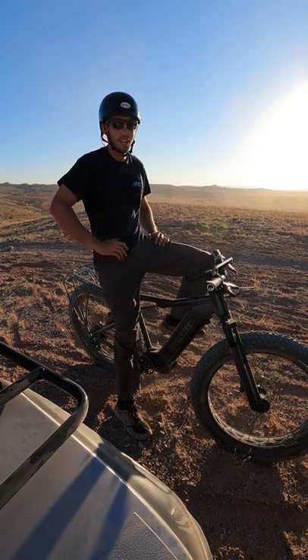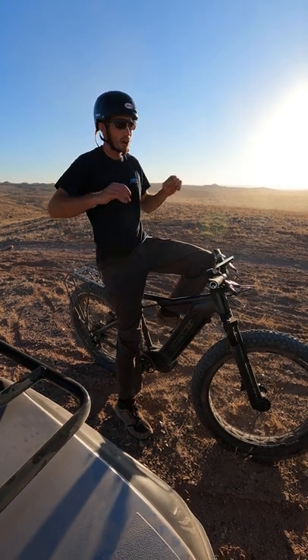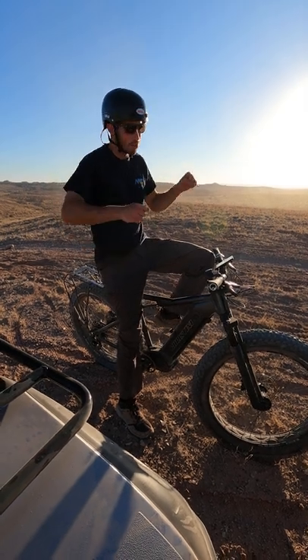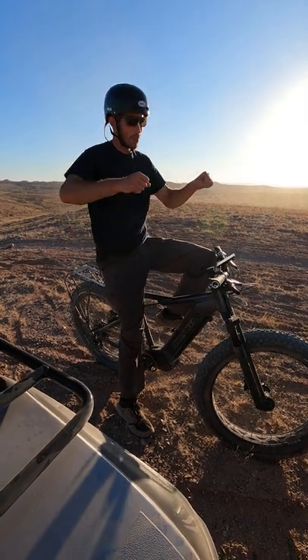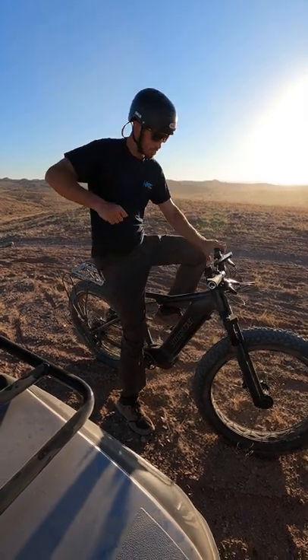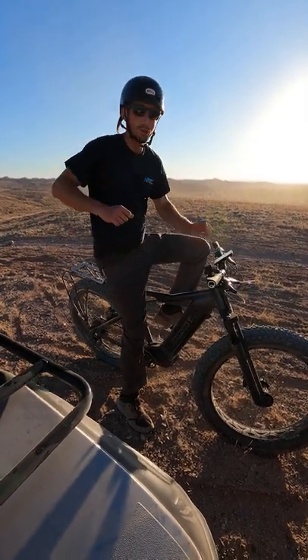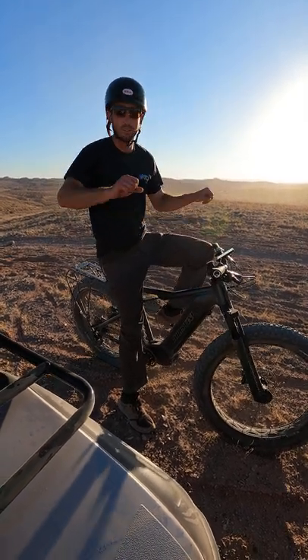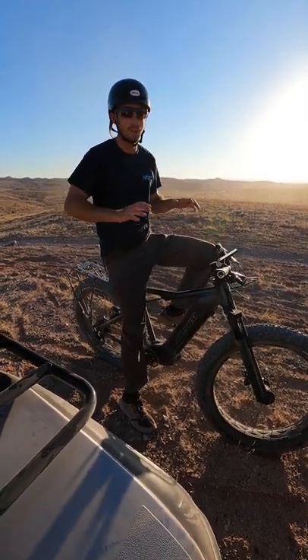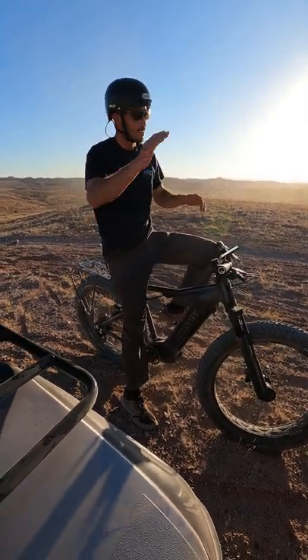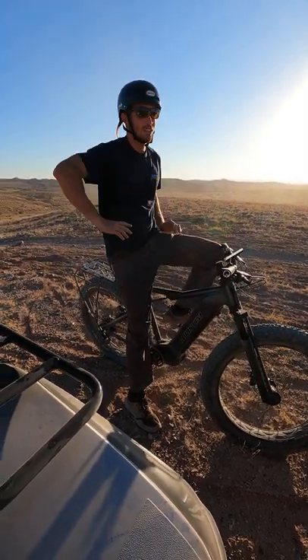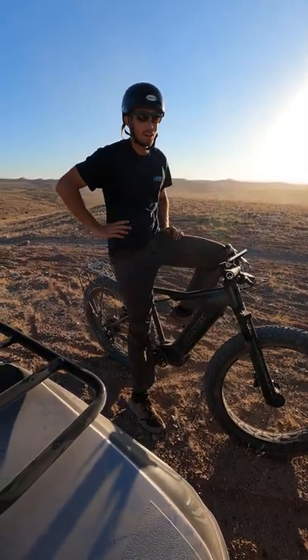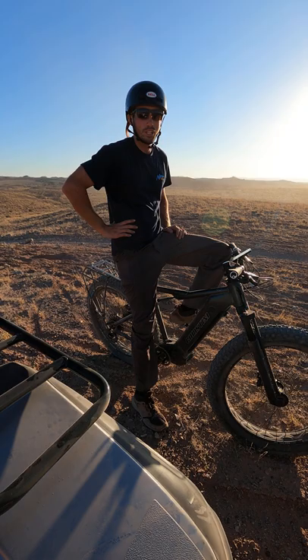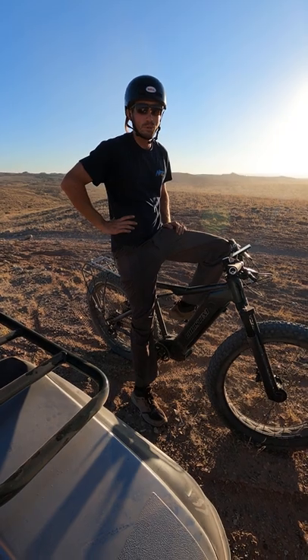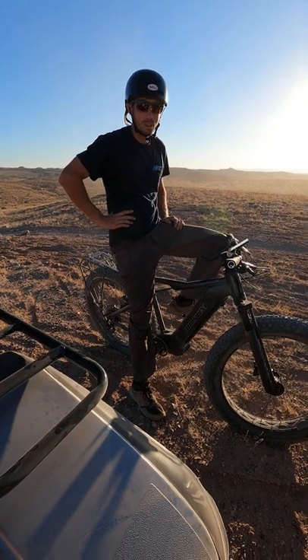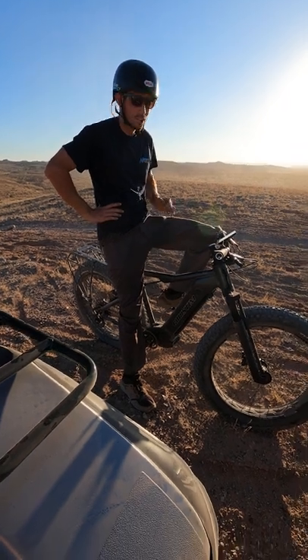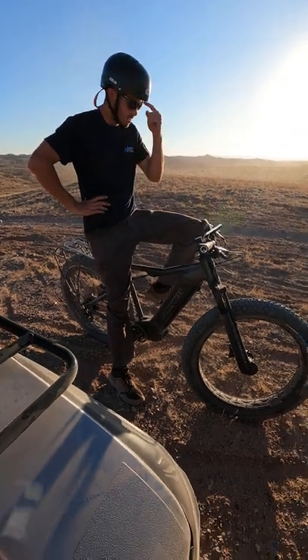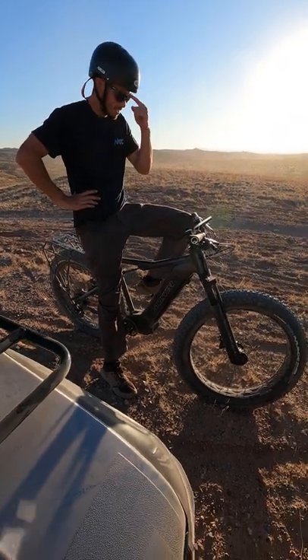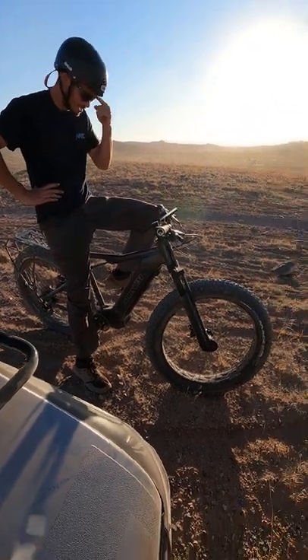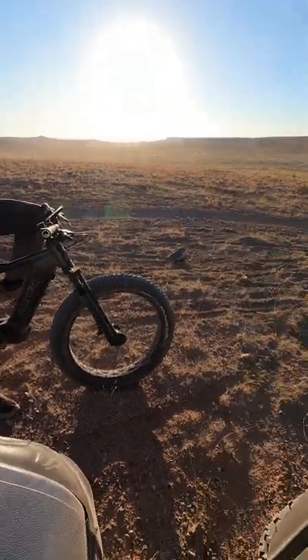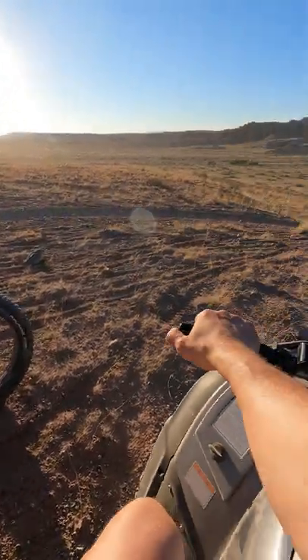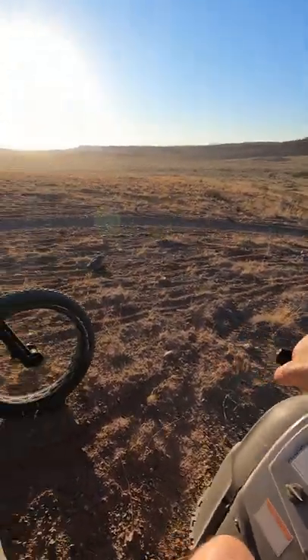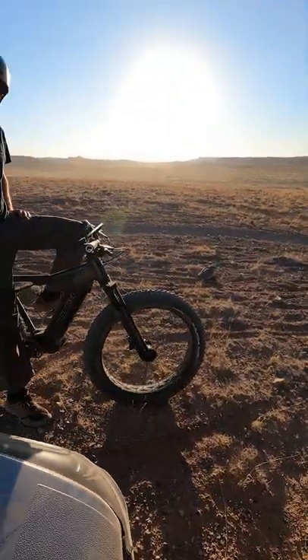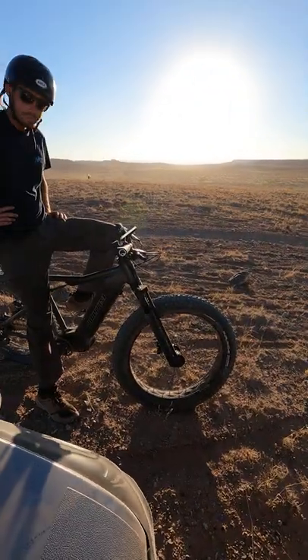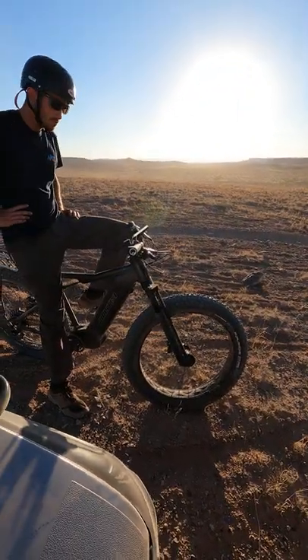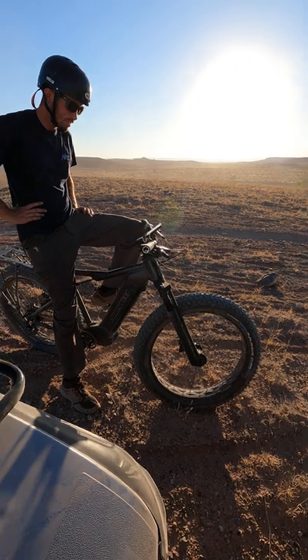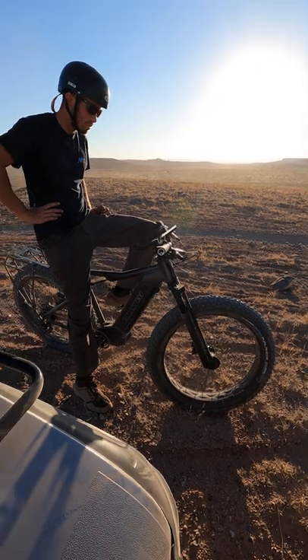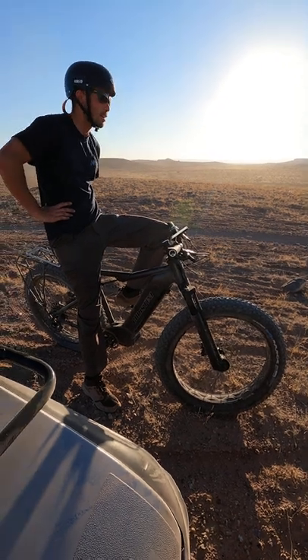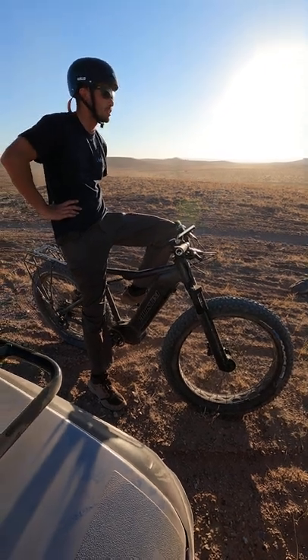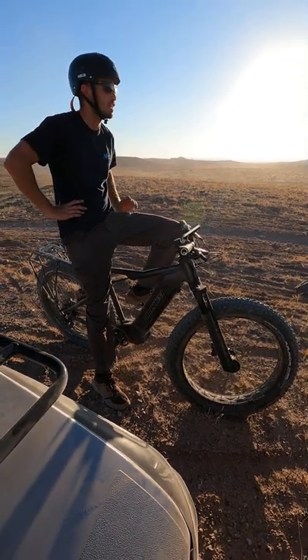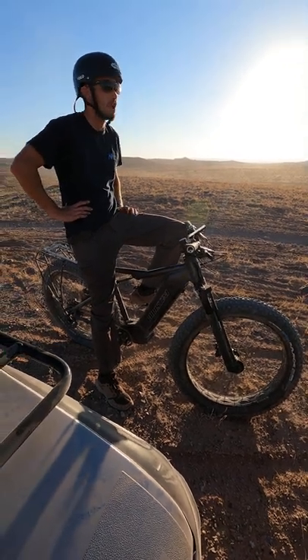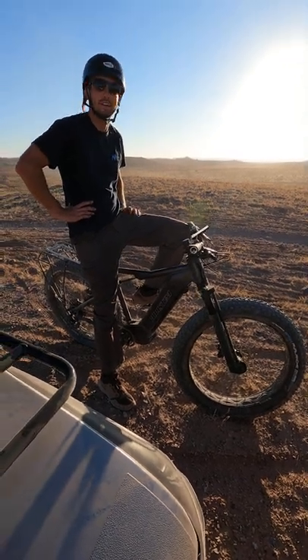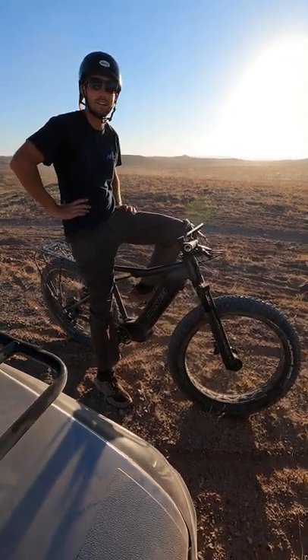You get to a spot where you don't want to pedal and you just tap the throttle a little bit and you can get right over it. It's pretty cool. It's EV, man — it's changing things. Fat tires really just eat up everything.